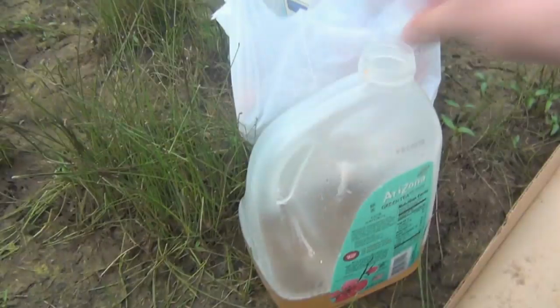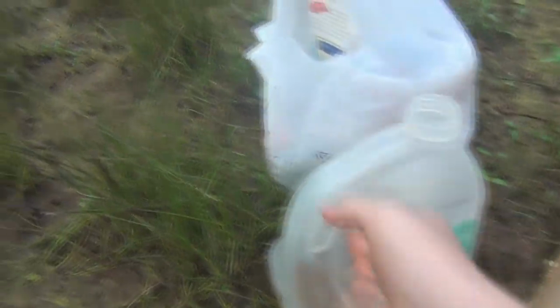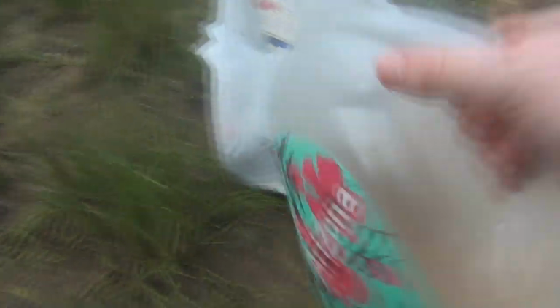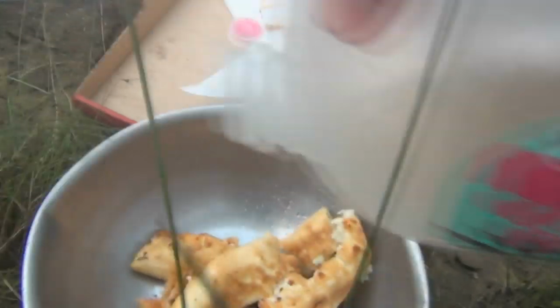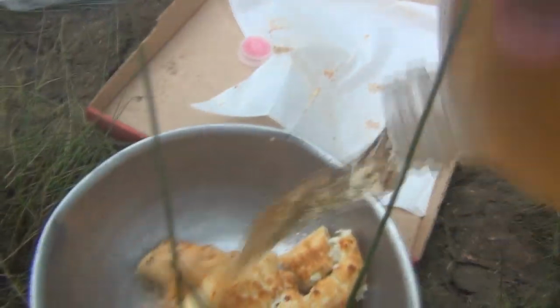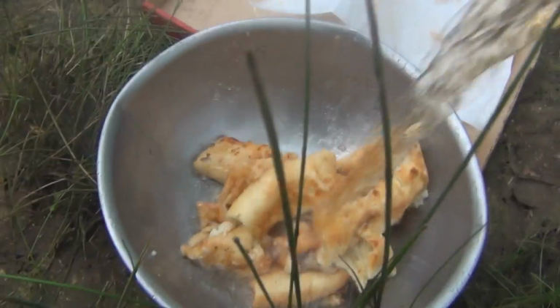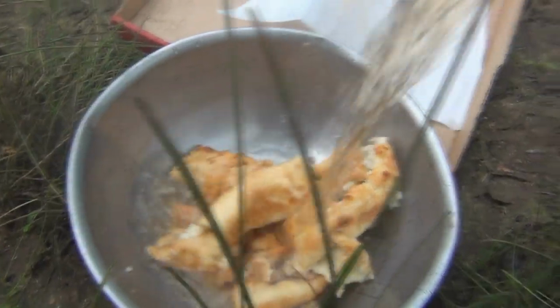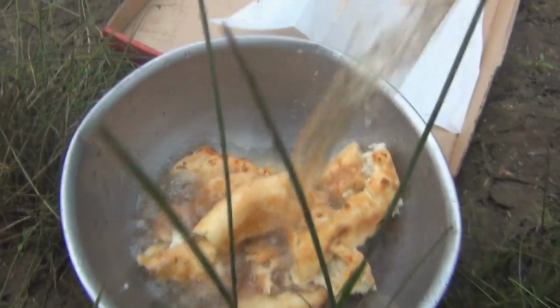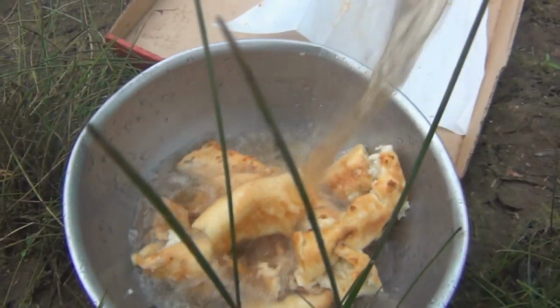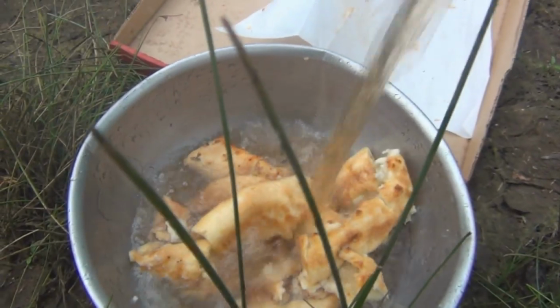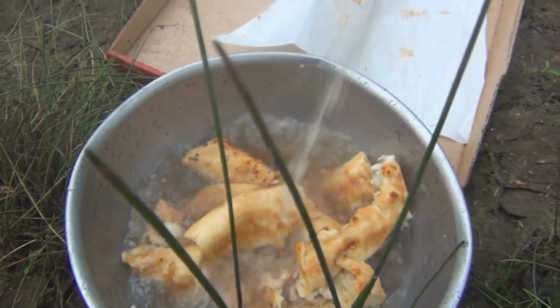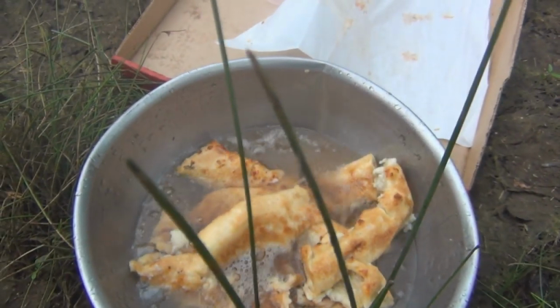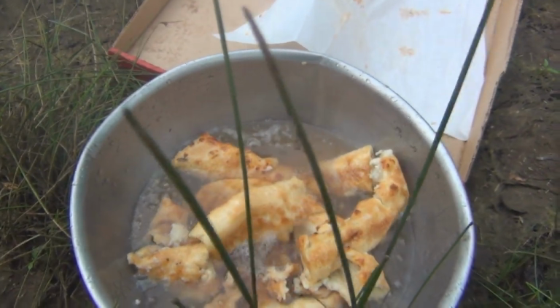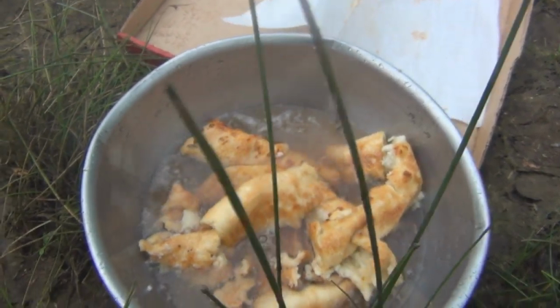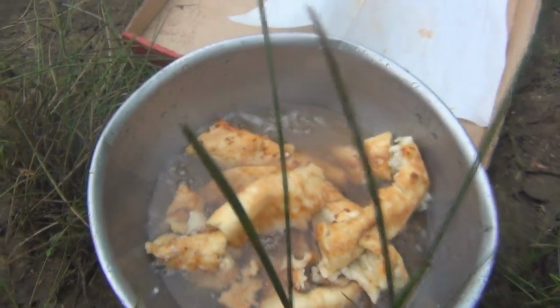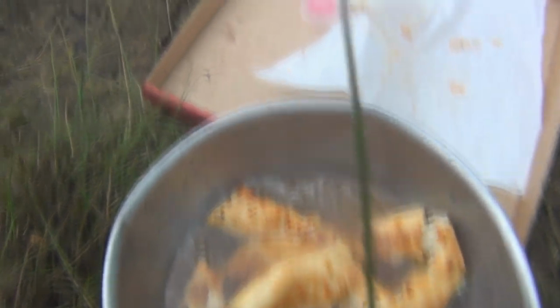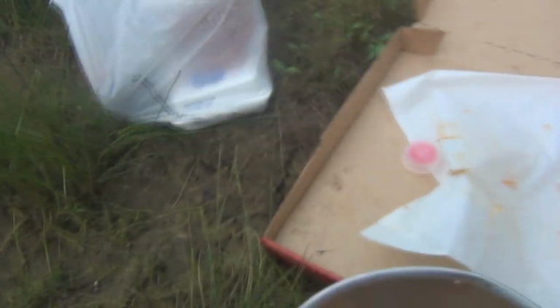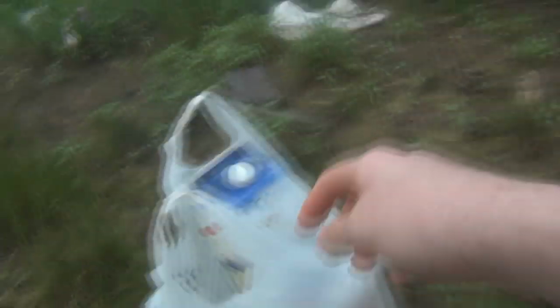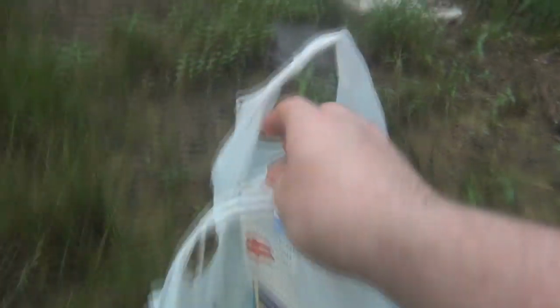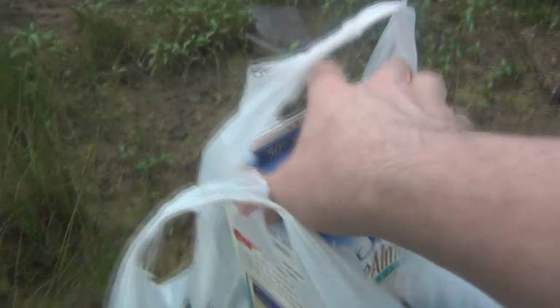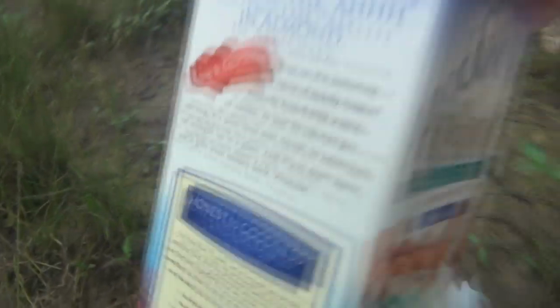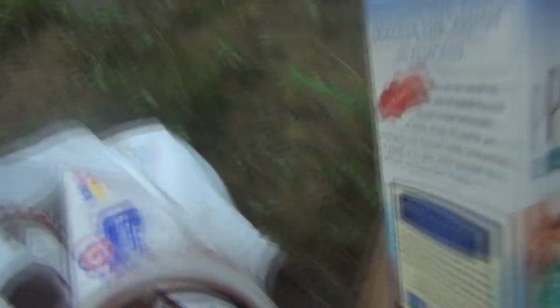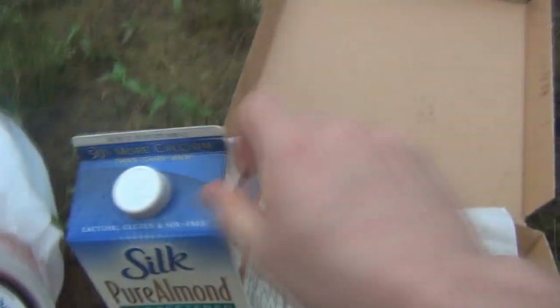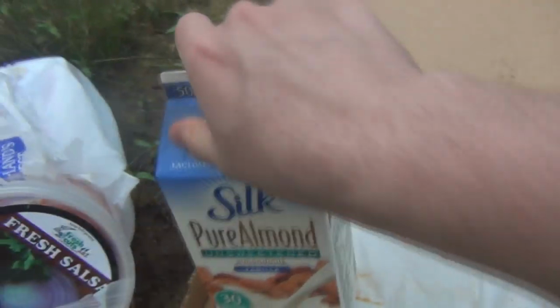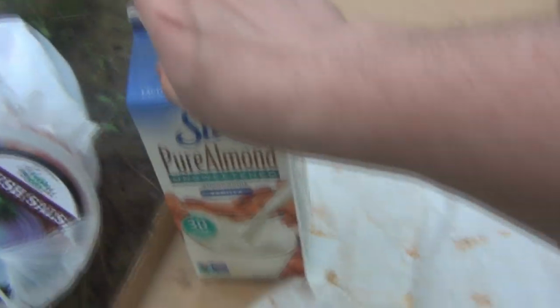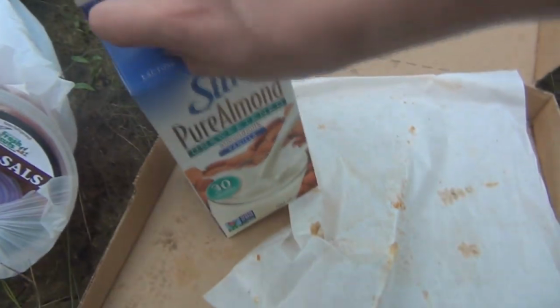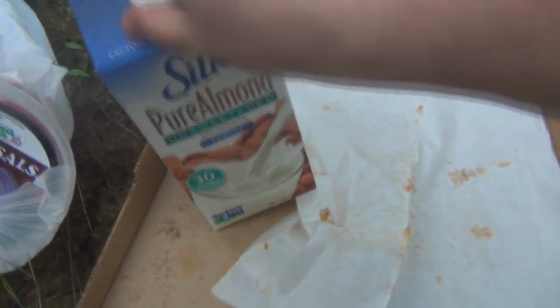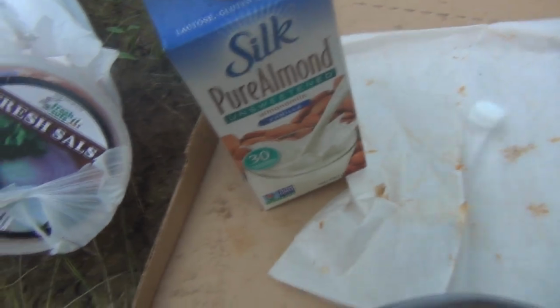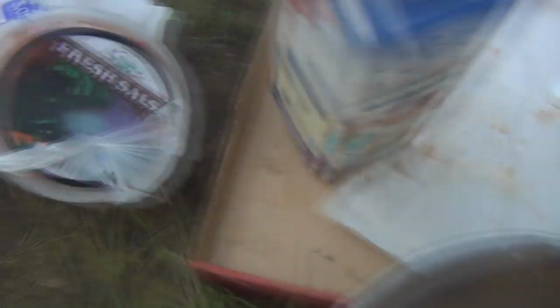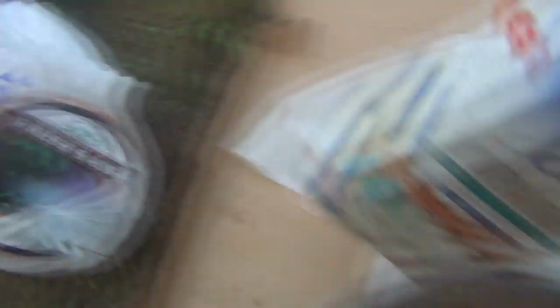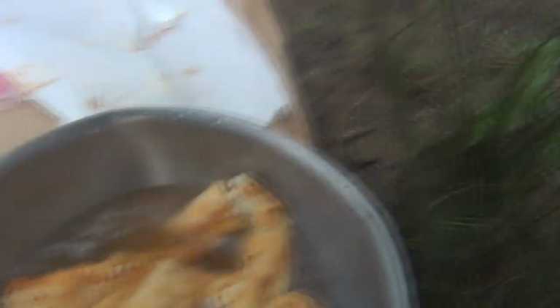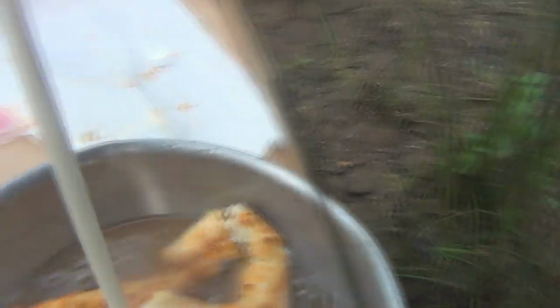Next, you have a little bit of Arizona iced tea — you just pour it in there. Let's get it nice, saturated, and dunked for these little guys. And then you have the second layer of saturation, which is three-month-old silk pure almond milk. And it might be curdled.